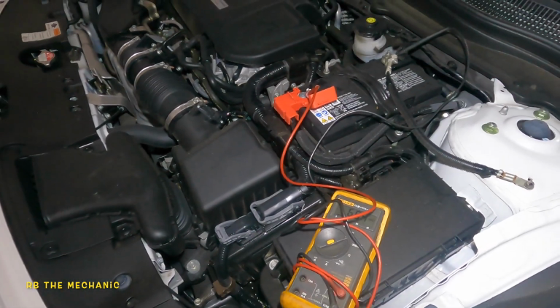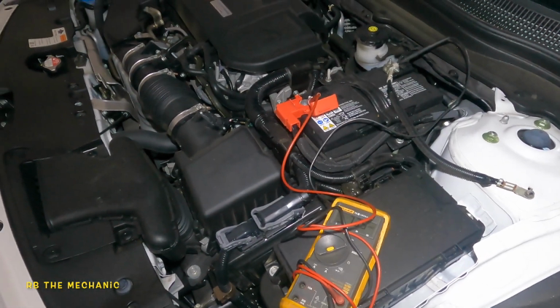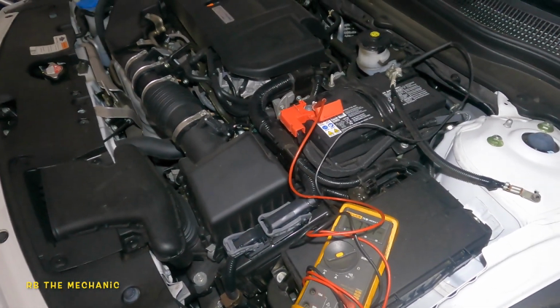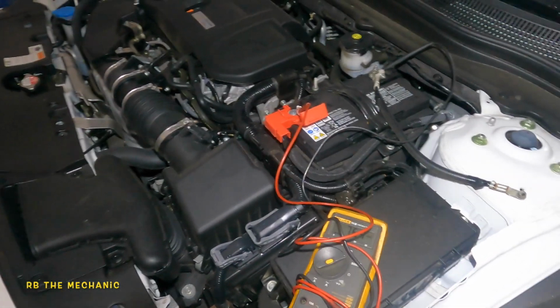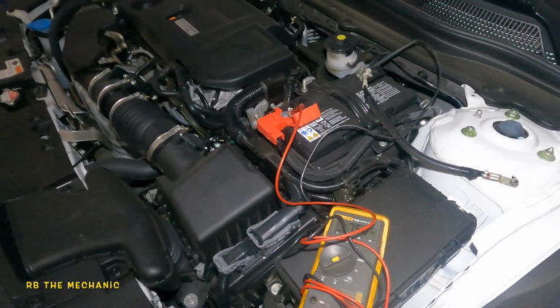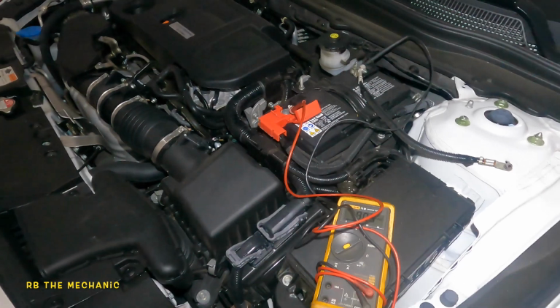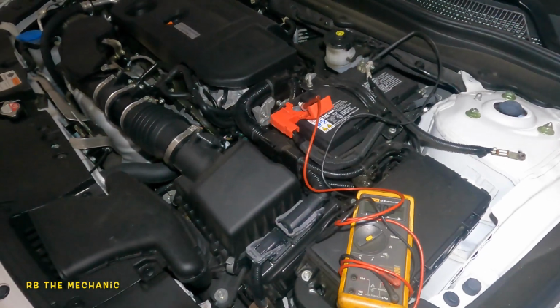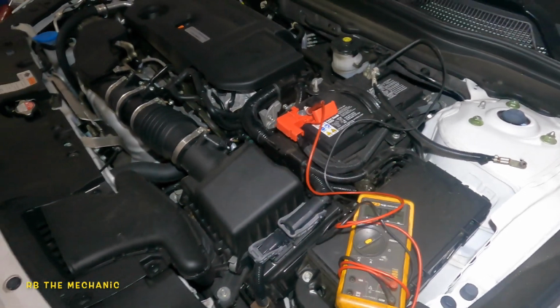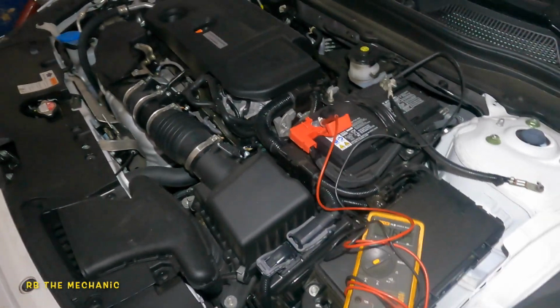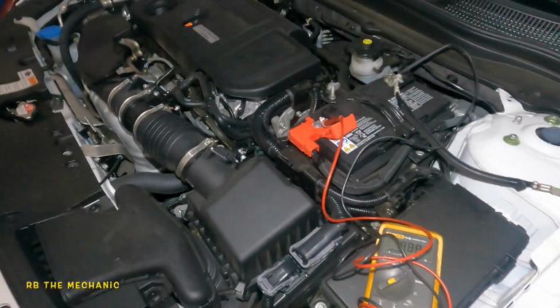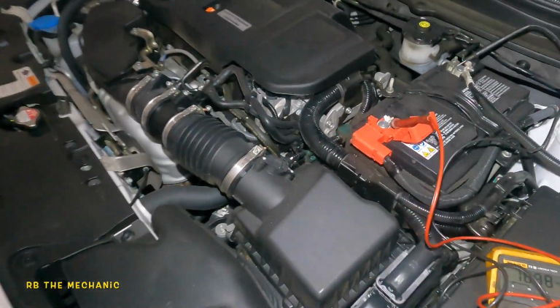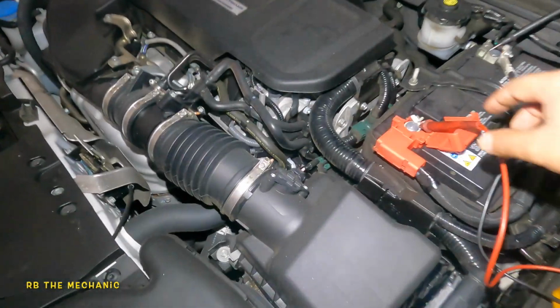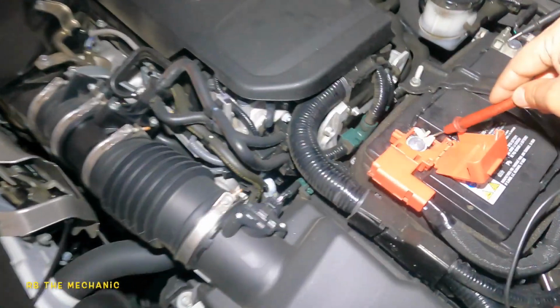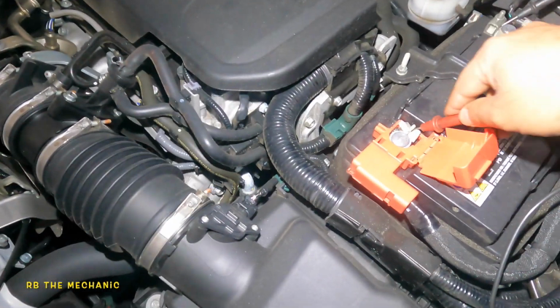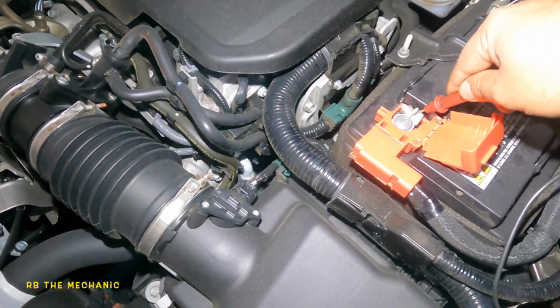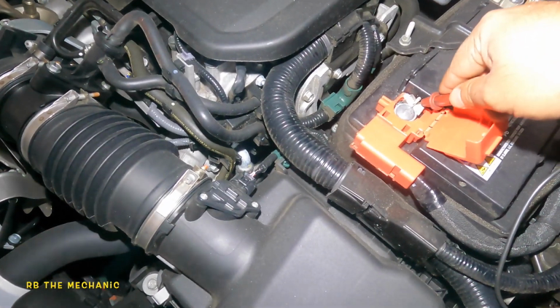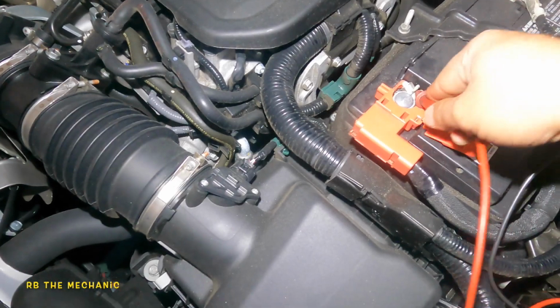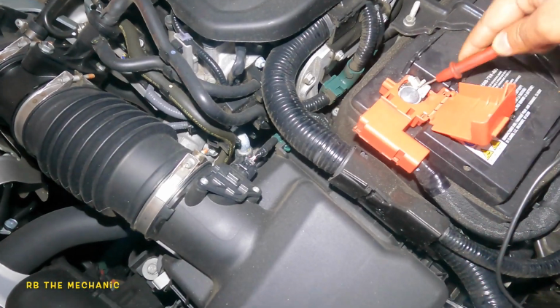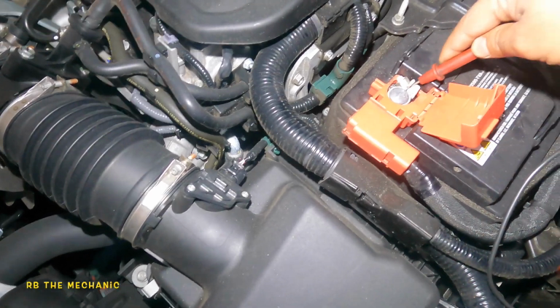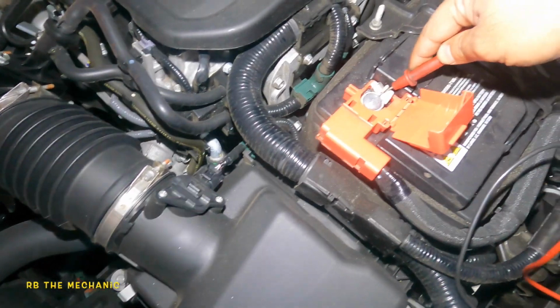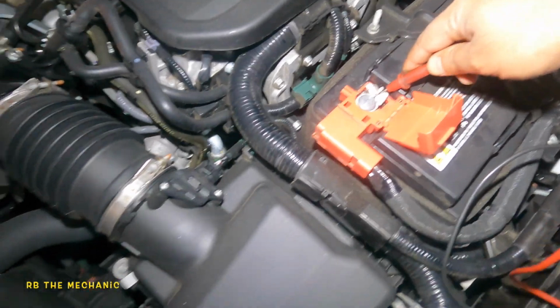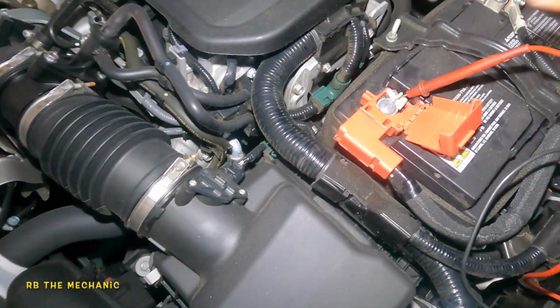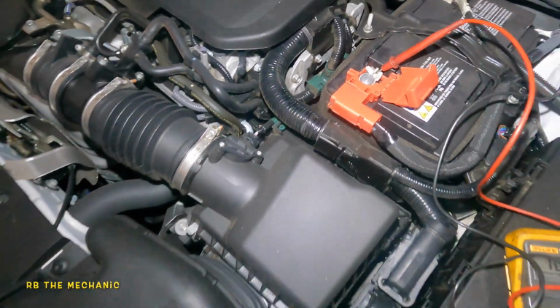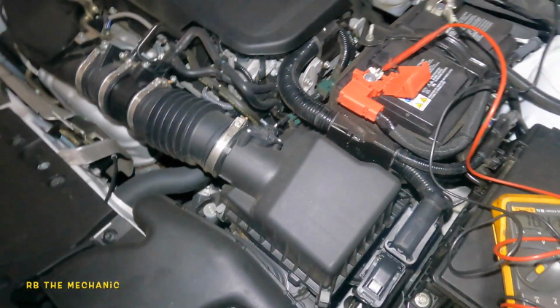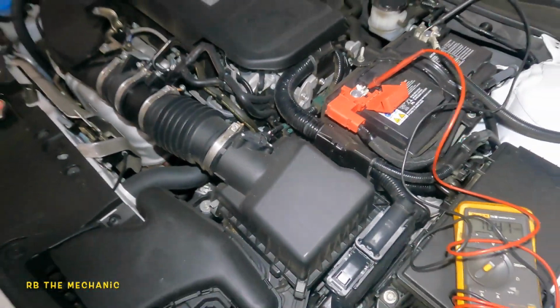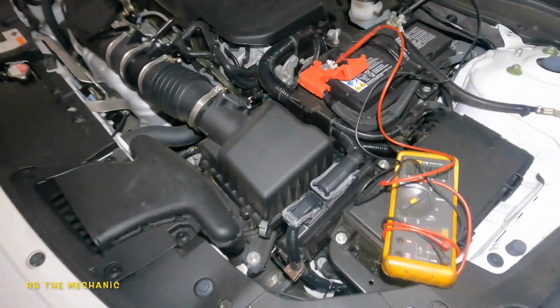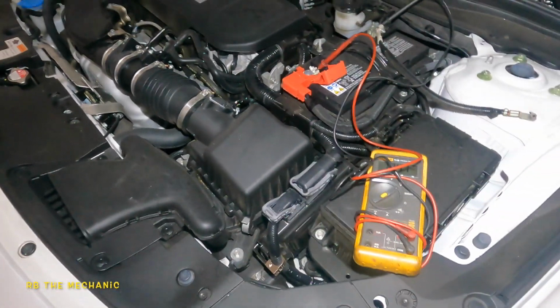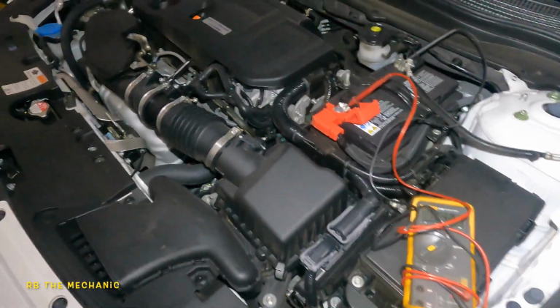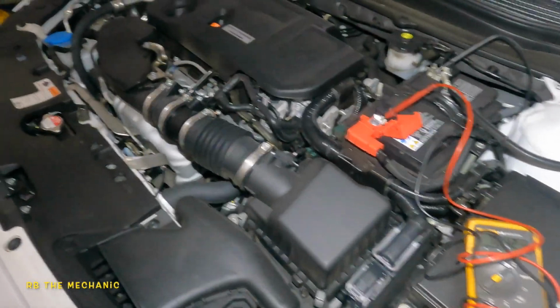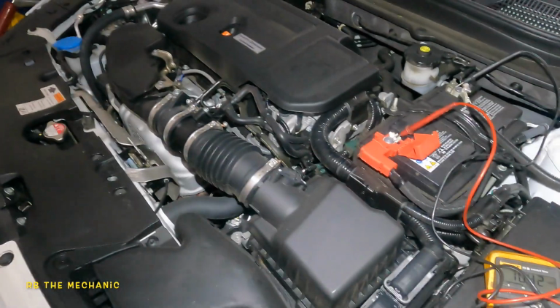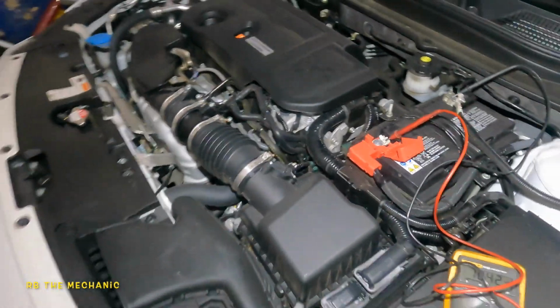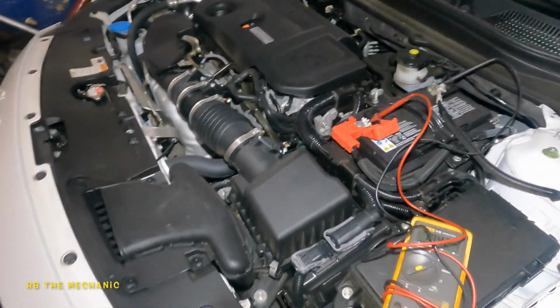Nothing. All right, let's get the jump box. So we're gonna put the jumper on because right now this thing has no power — the alternator is not giving us any power. It kicks on and off. So that's what the alternator is doing. We got ourselves a new alternator.